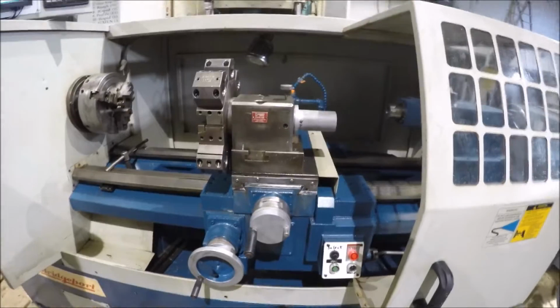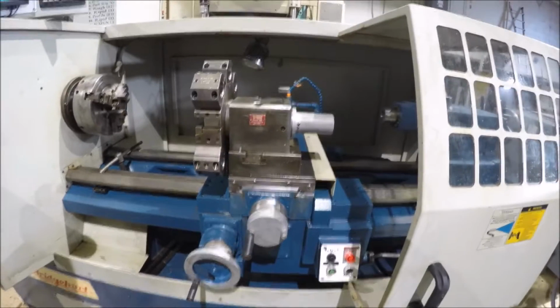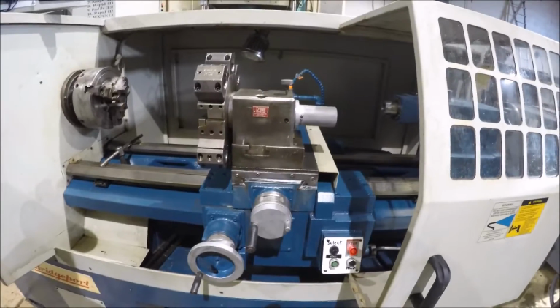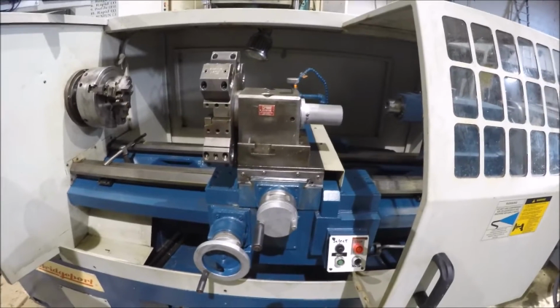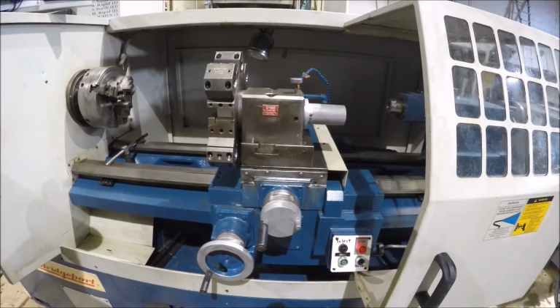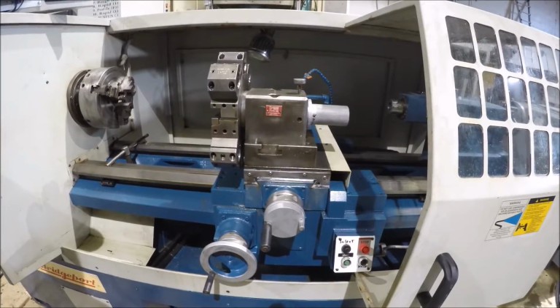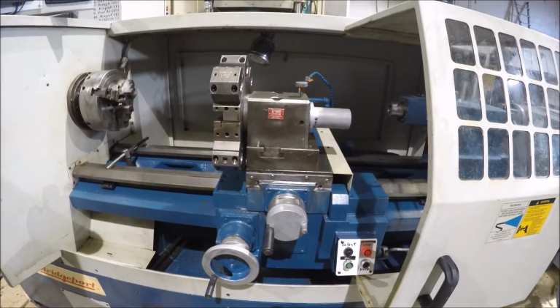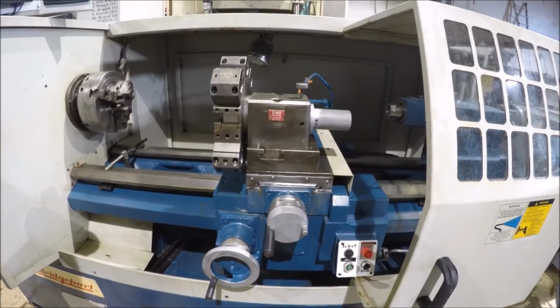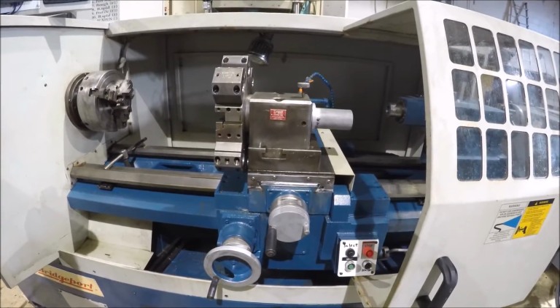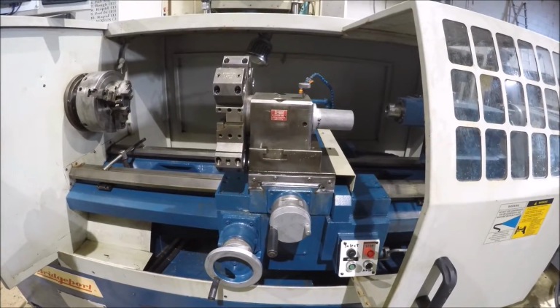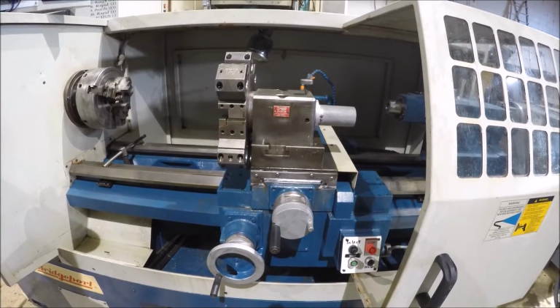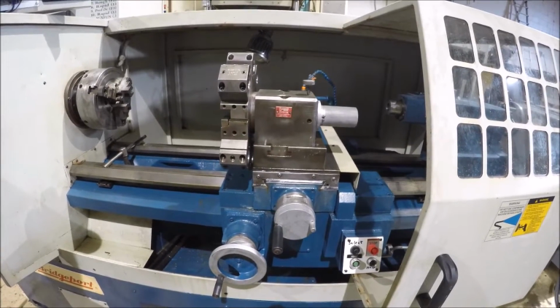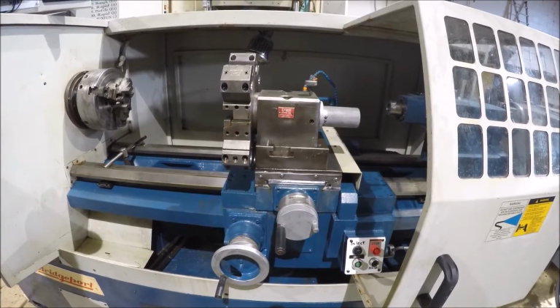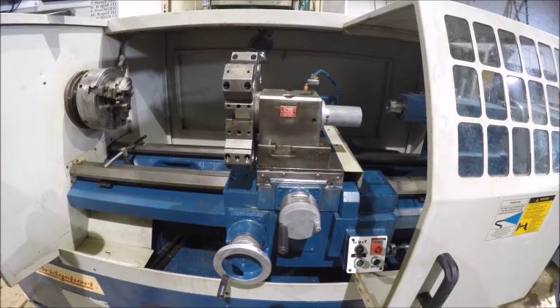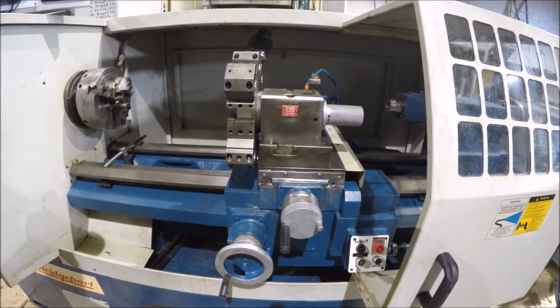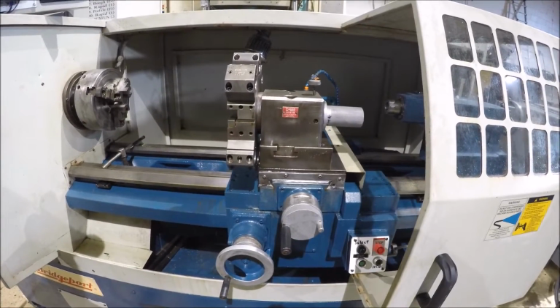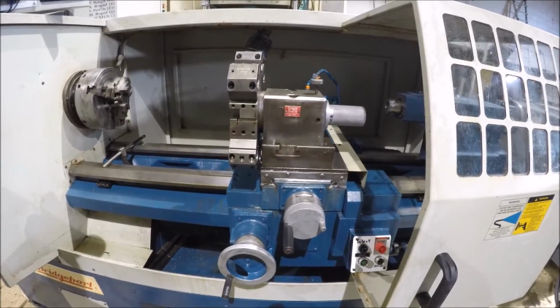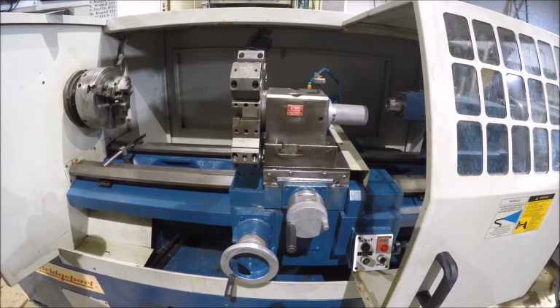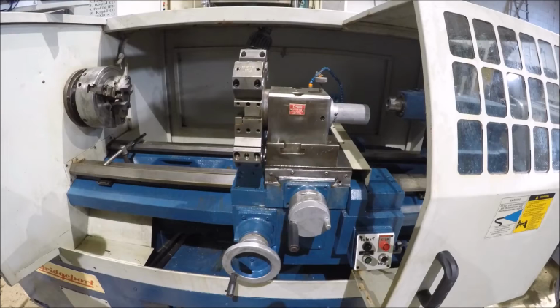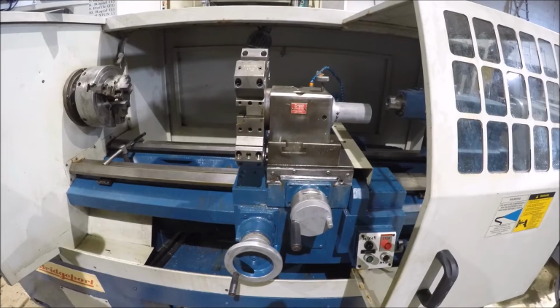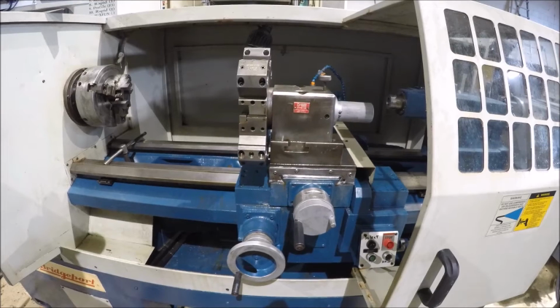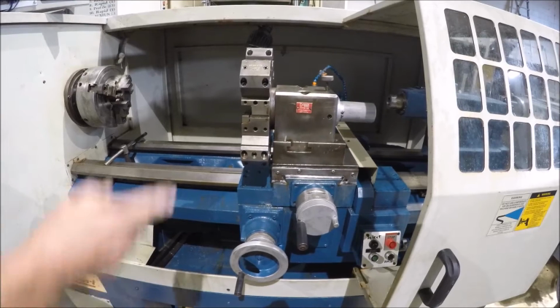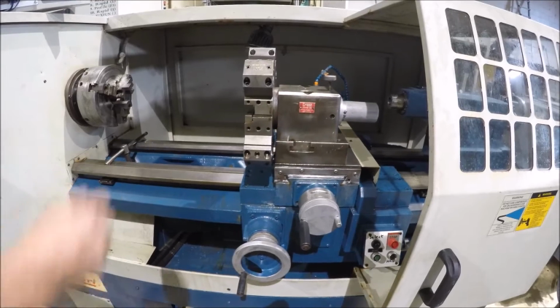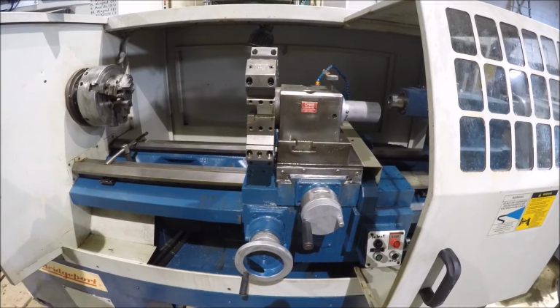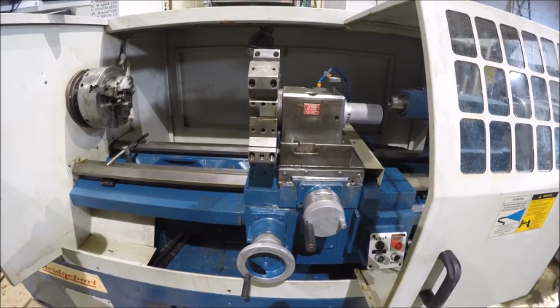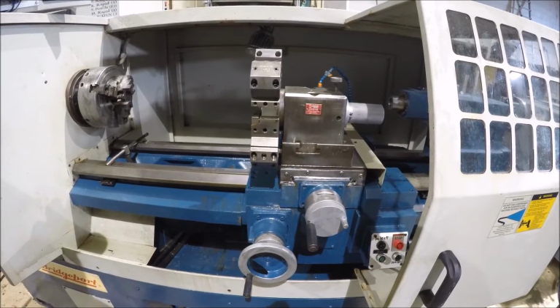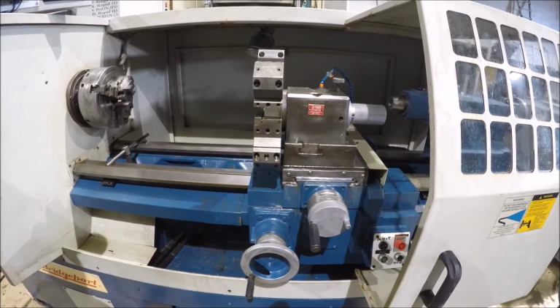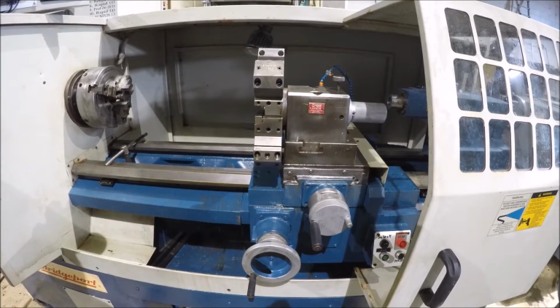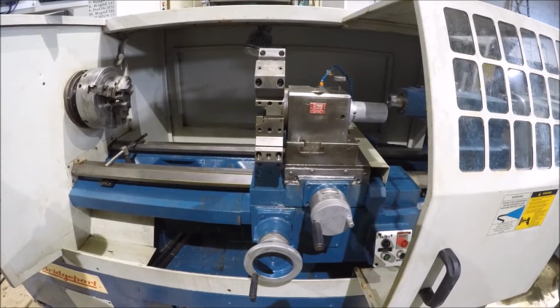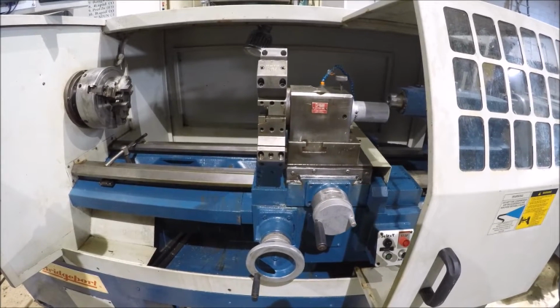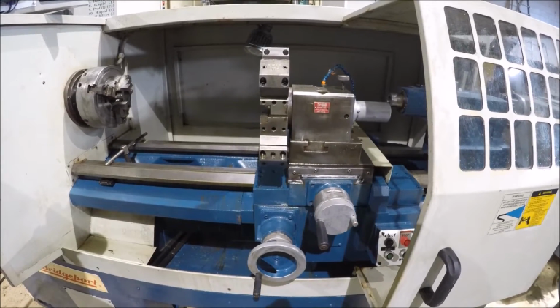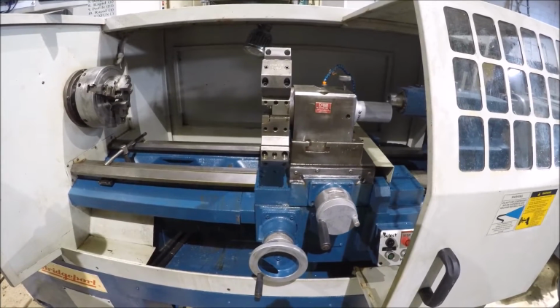The machine looks in pretty good shape, looks to be a low hour machine. It's got a DeLorean tool changer on it.